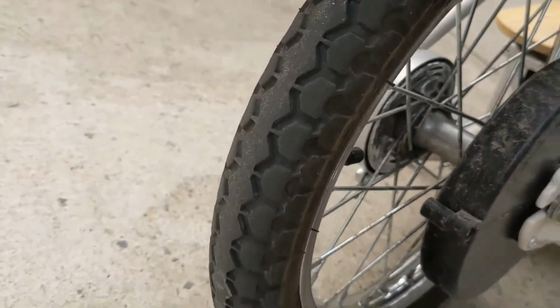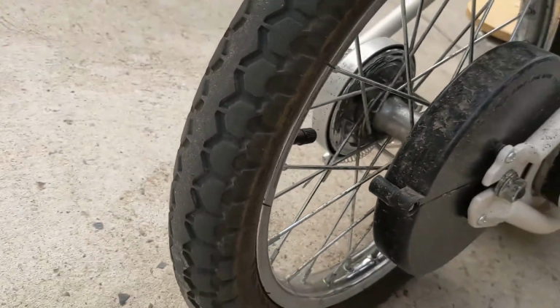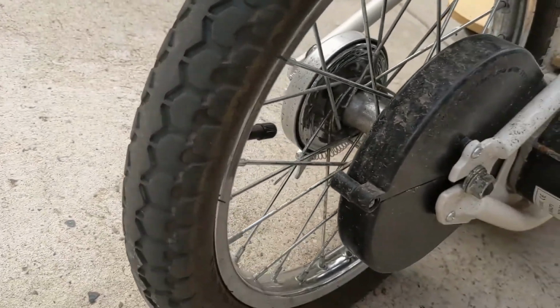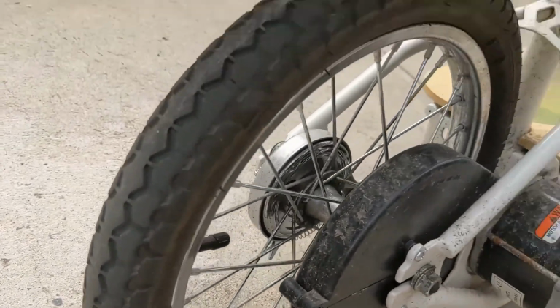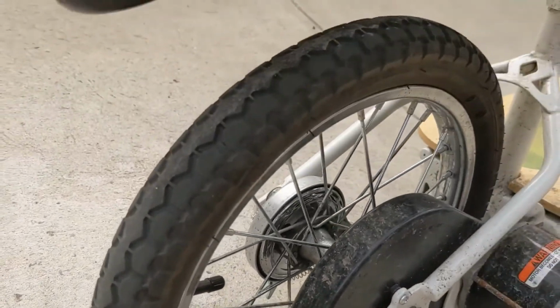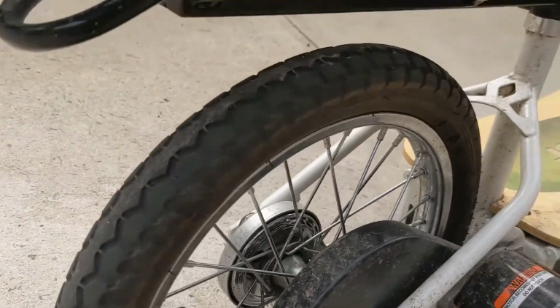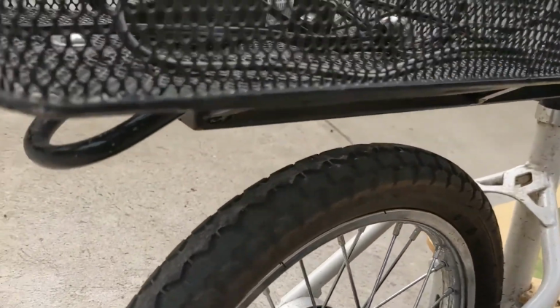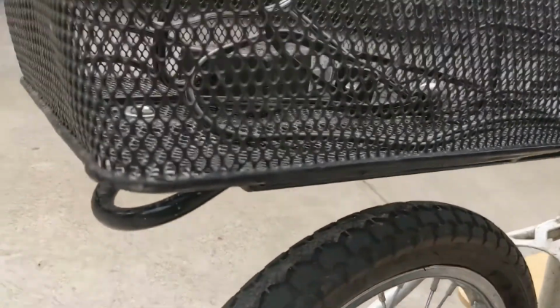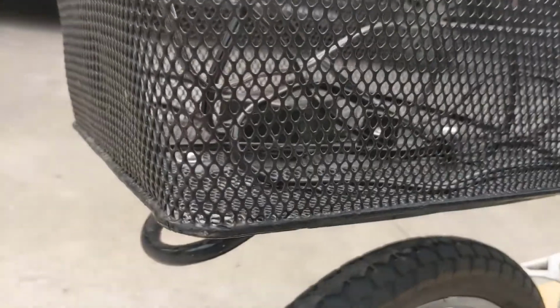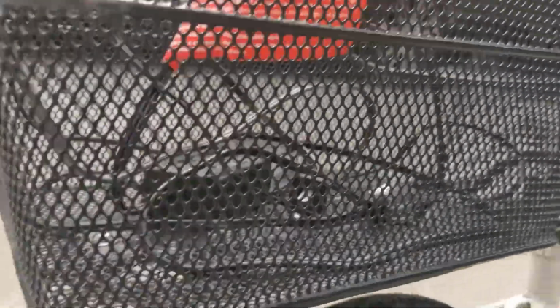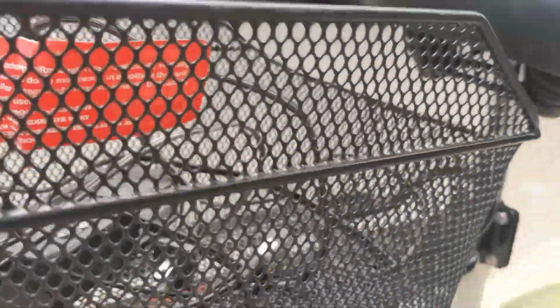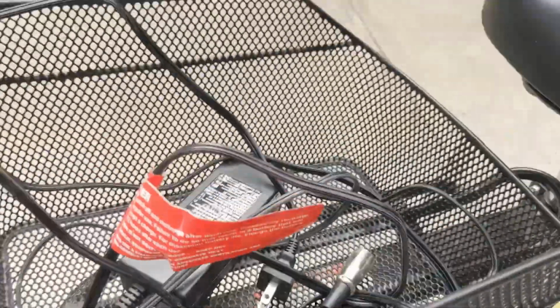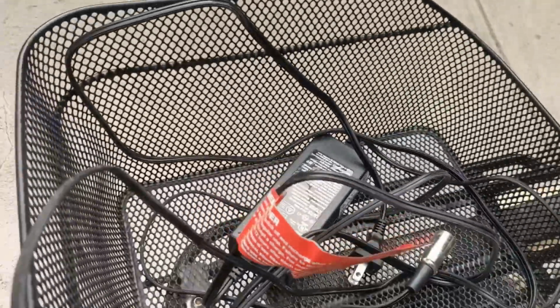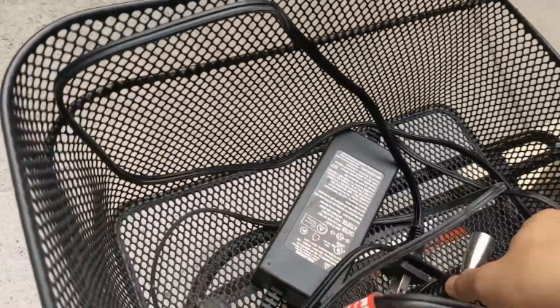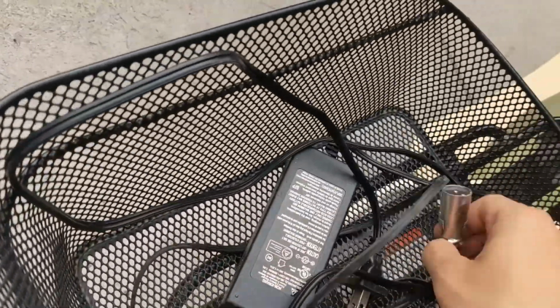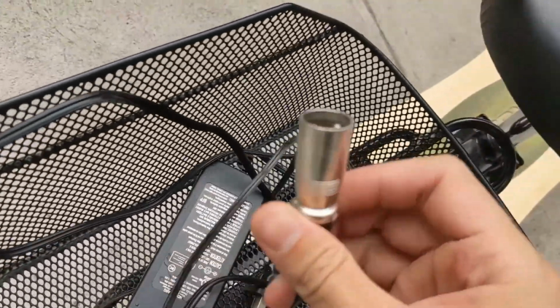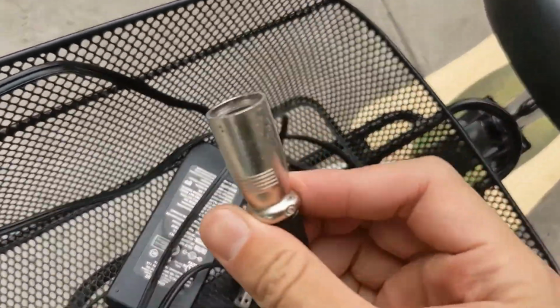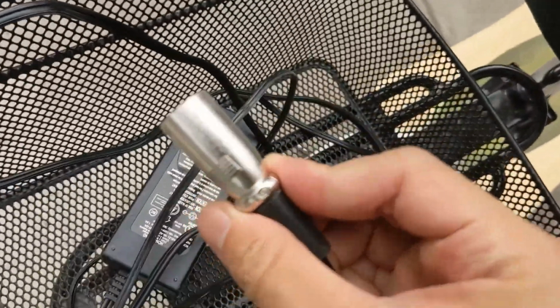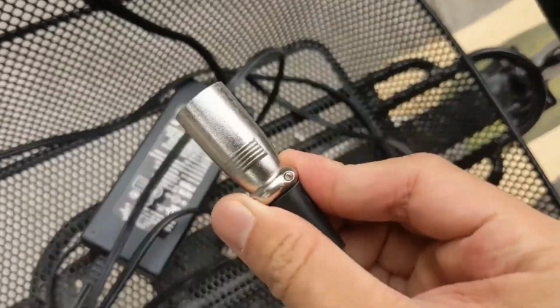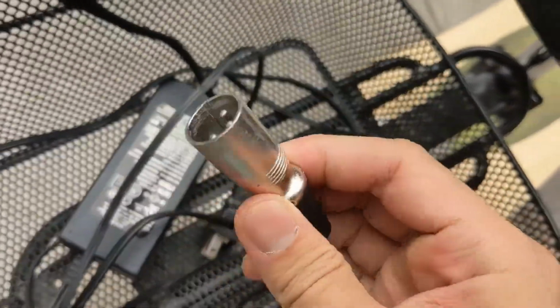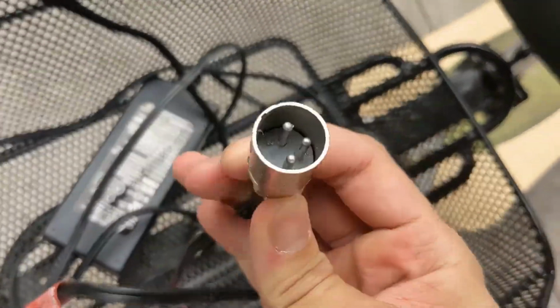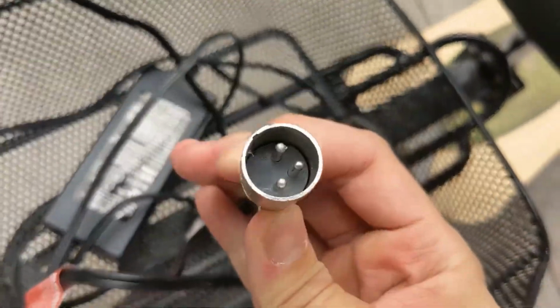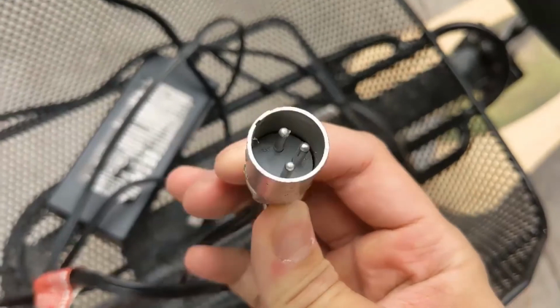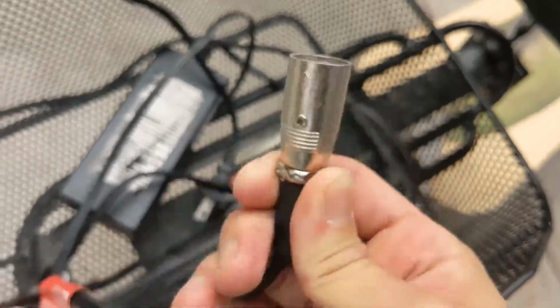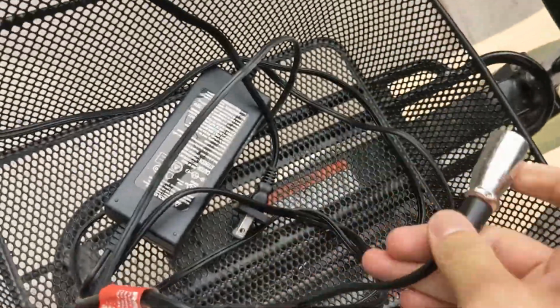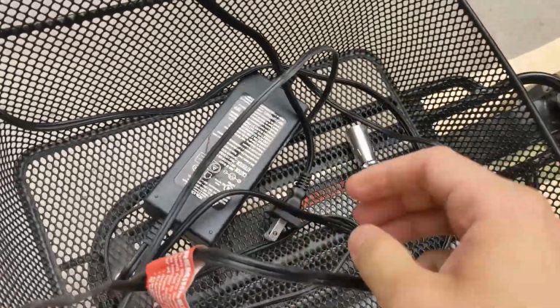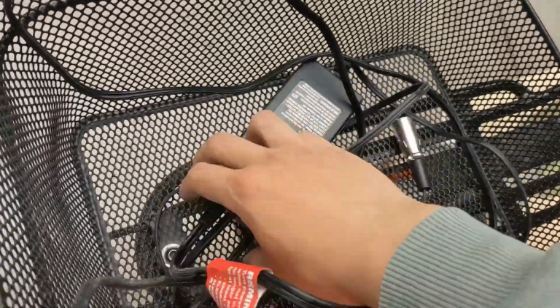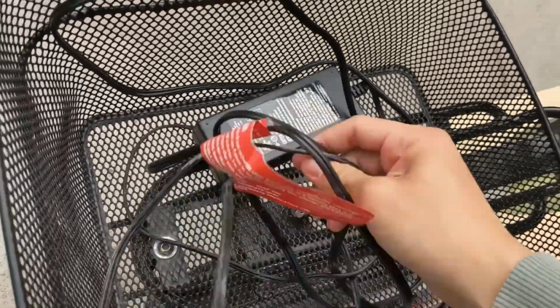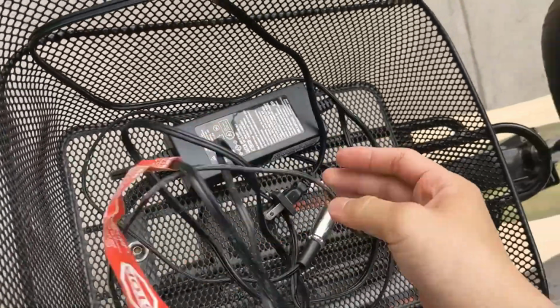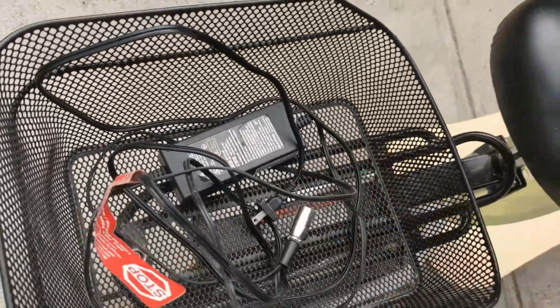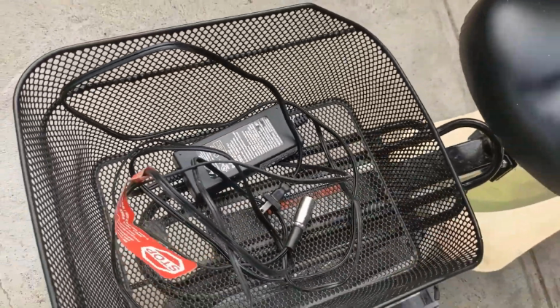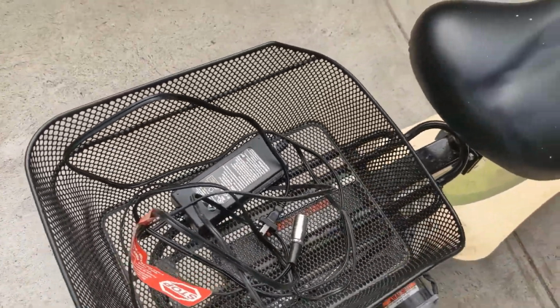The back tires look pretty good. And finally, the charging cable — really not that much wear and tear to it.